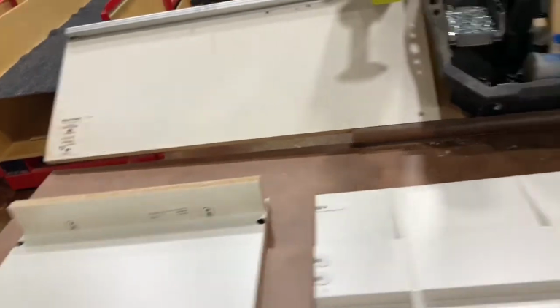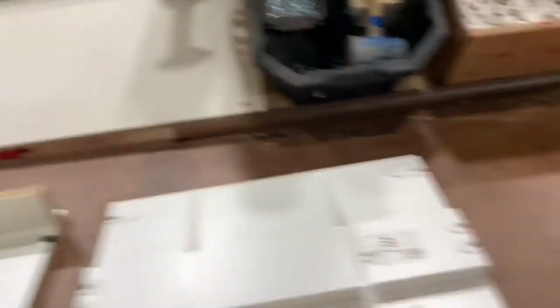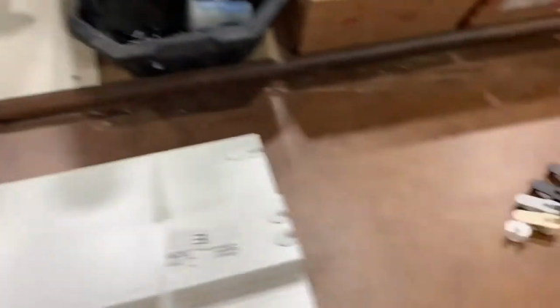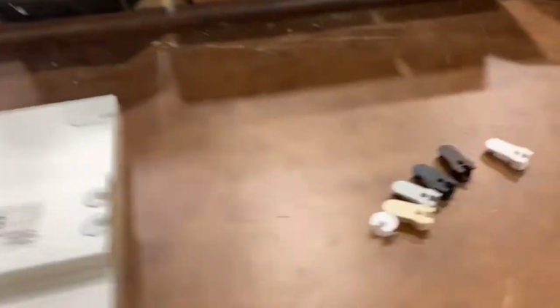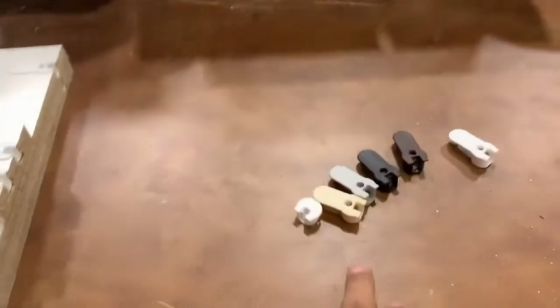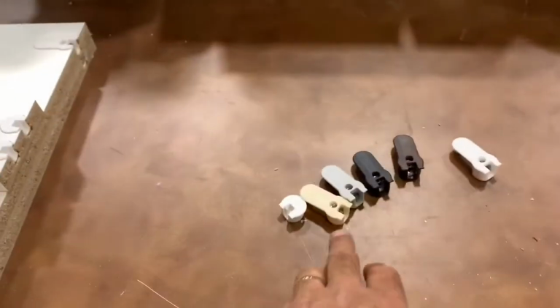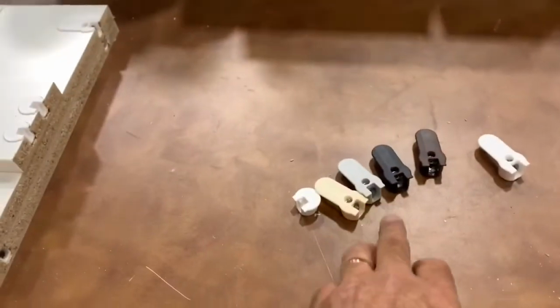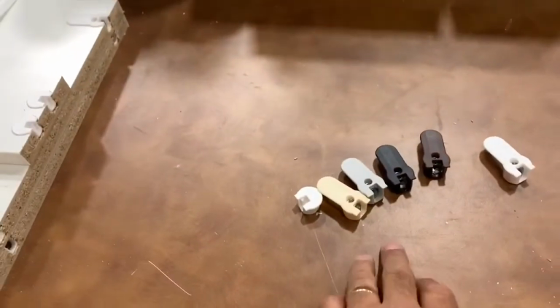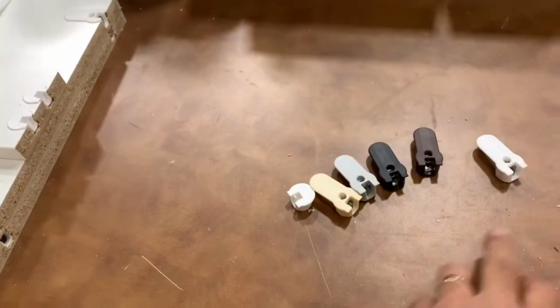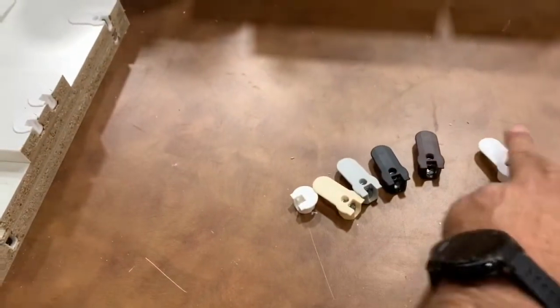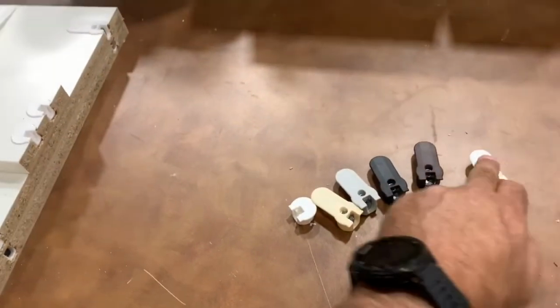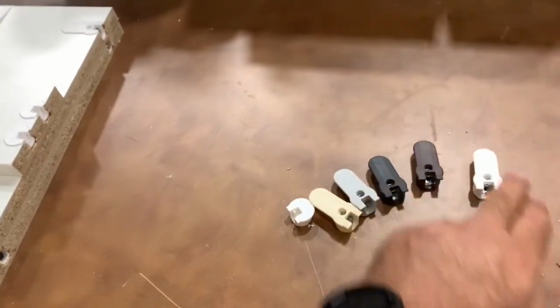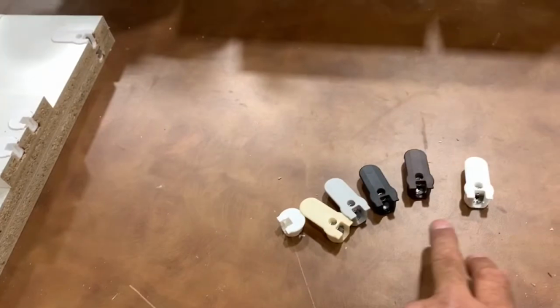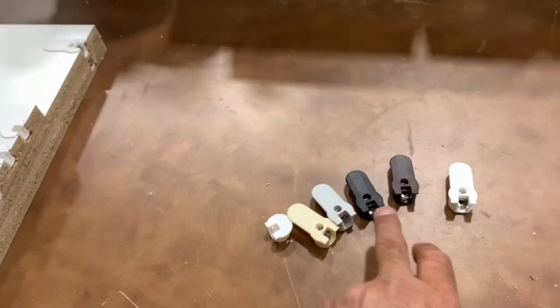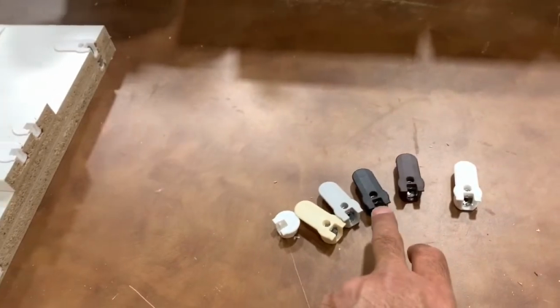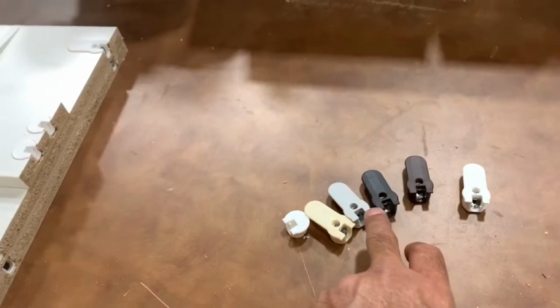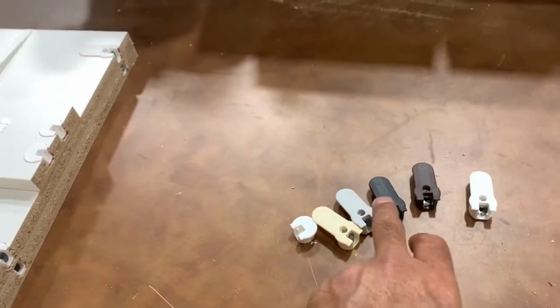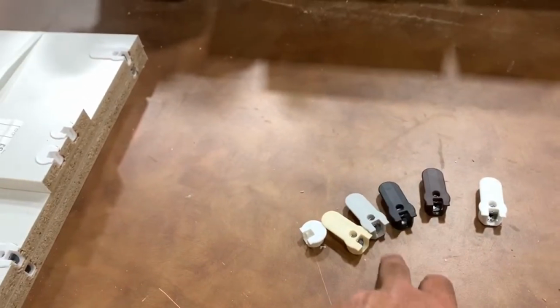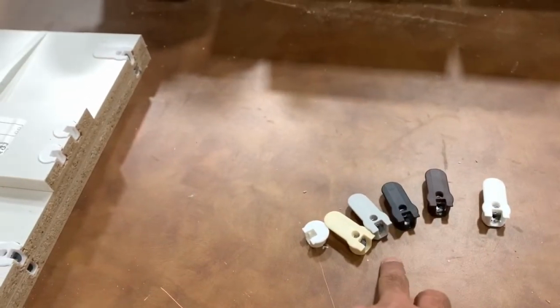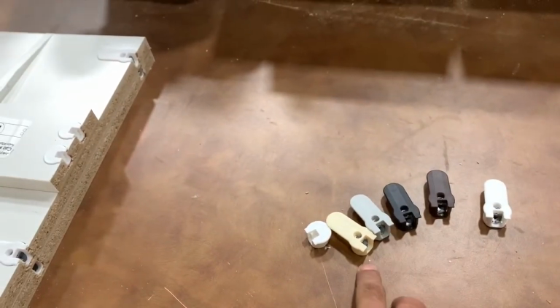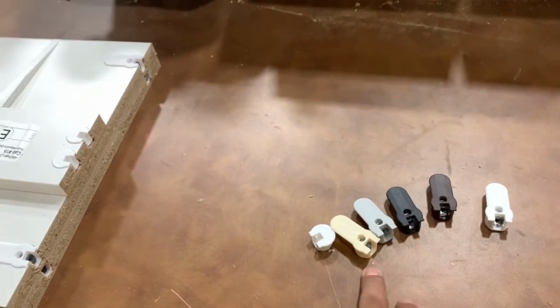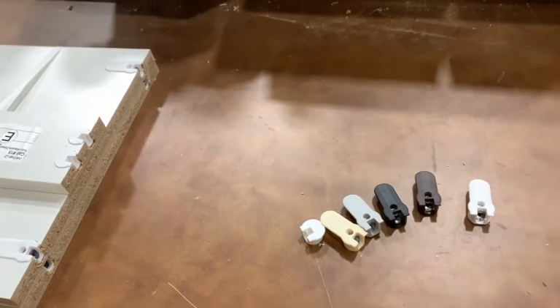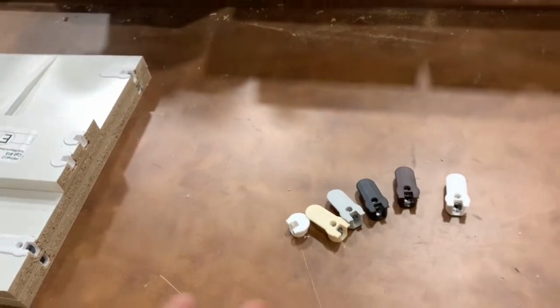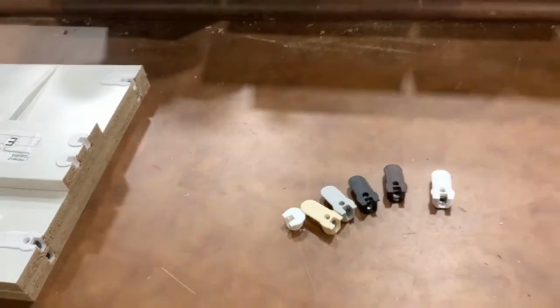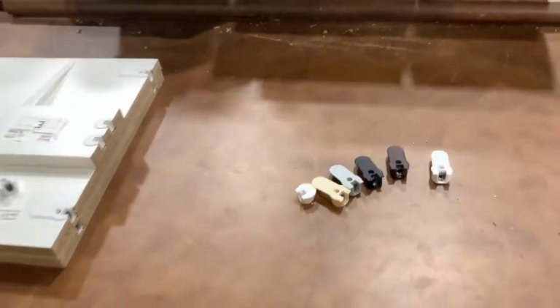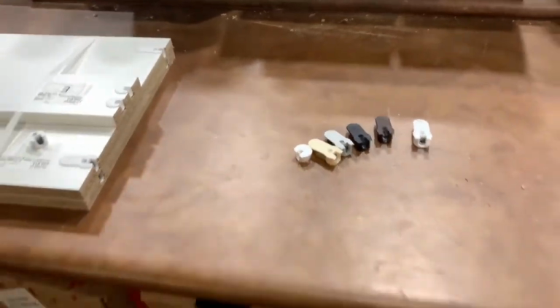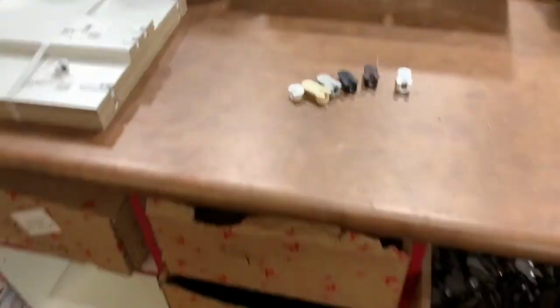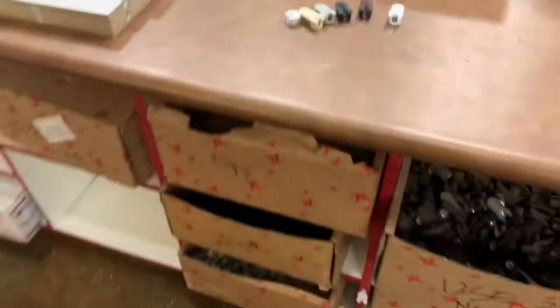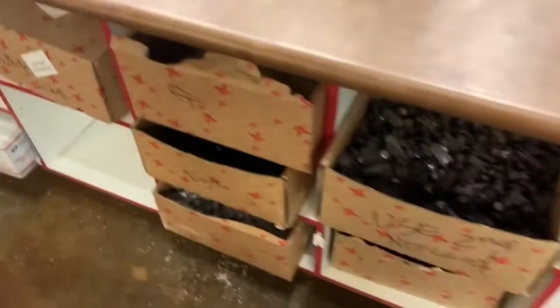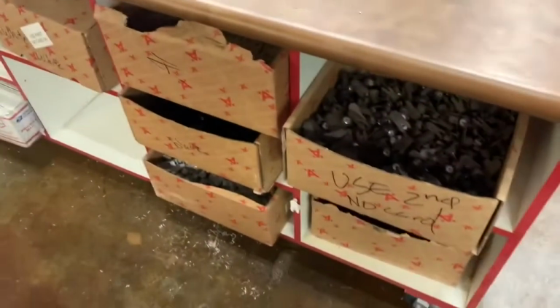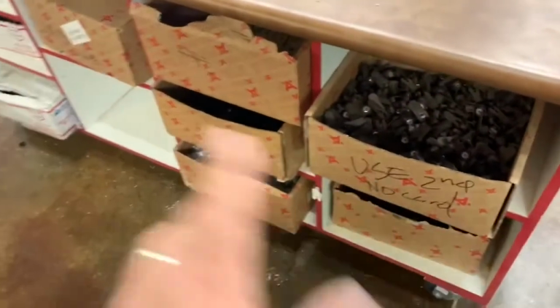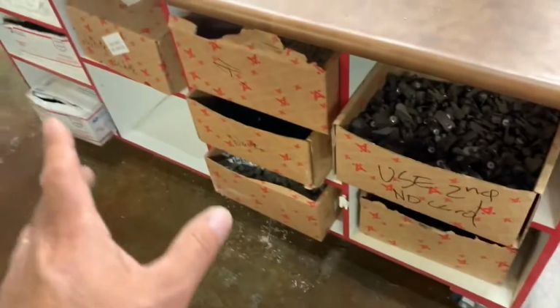We stock them in five colors: white, brown, black, gray, and beige. So we run those here and install all of them in the shop.